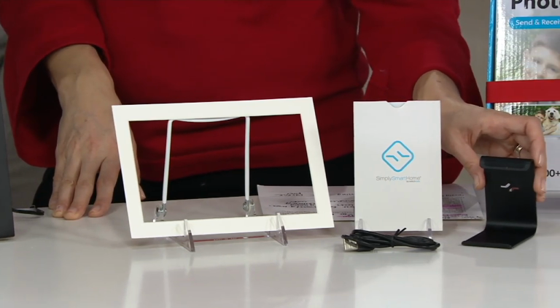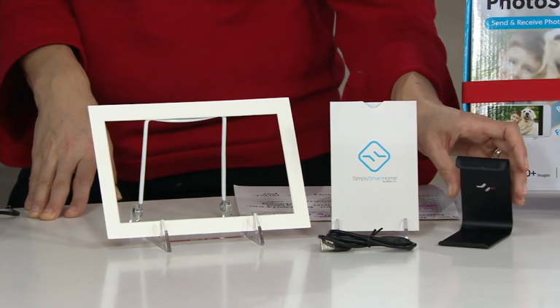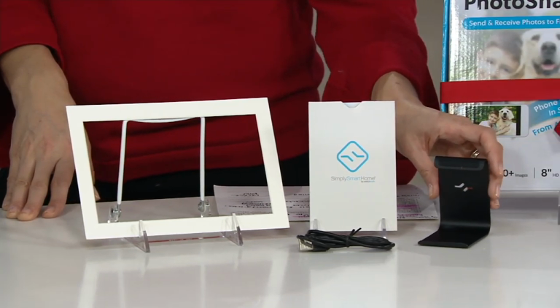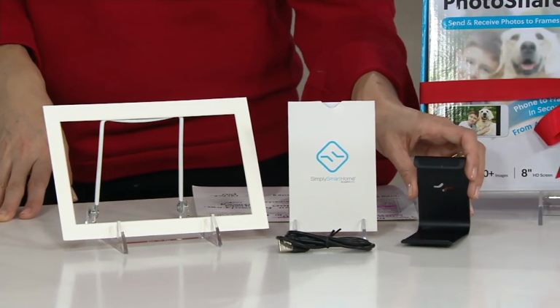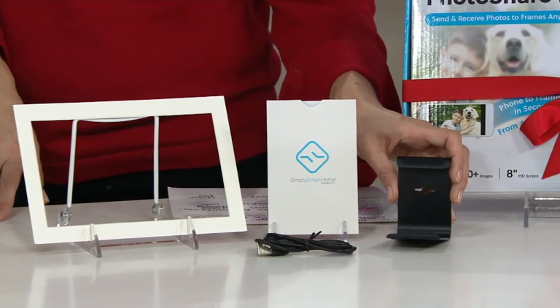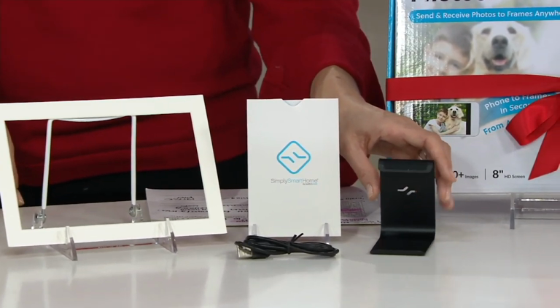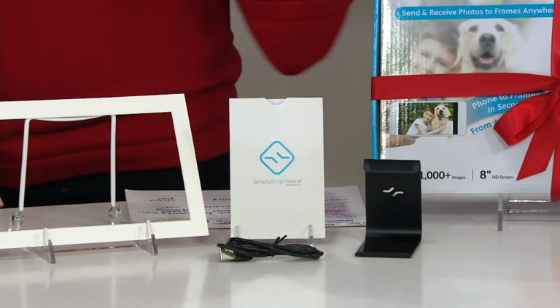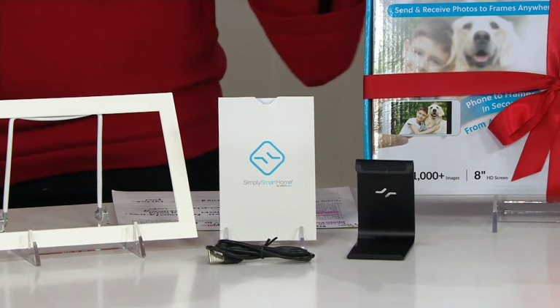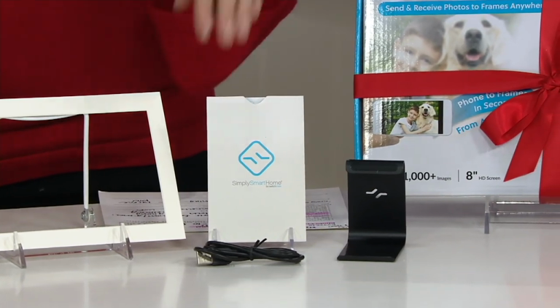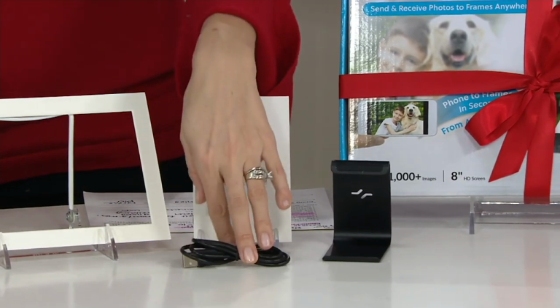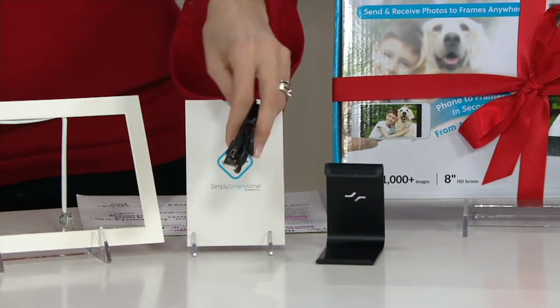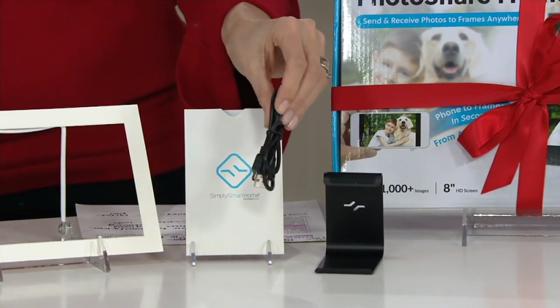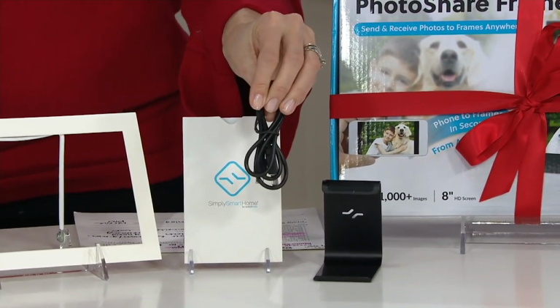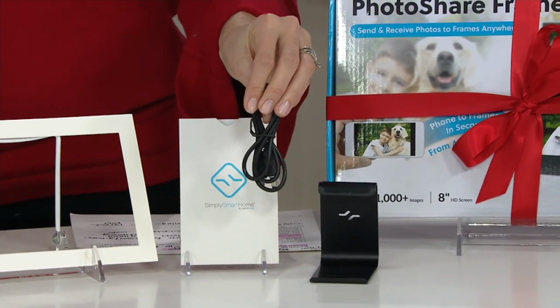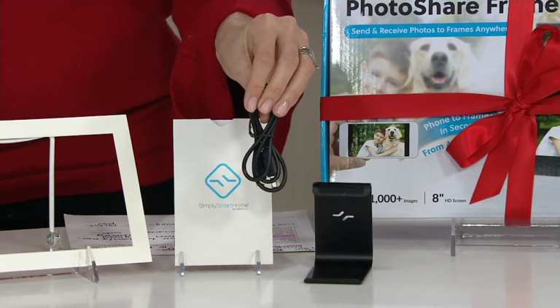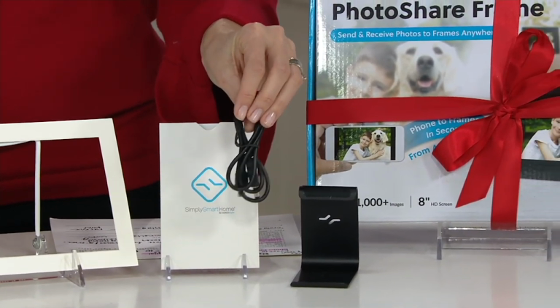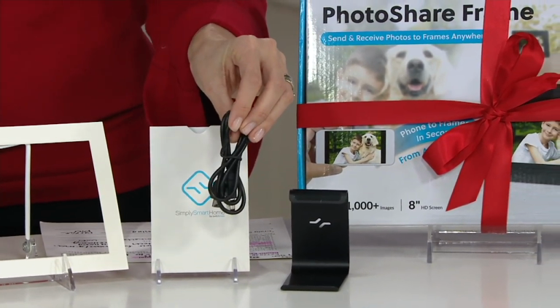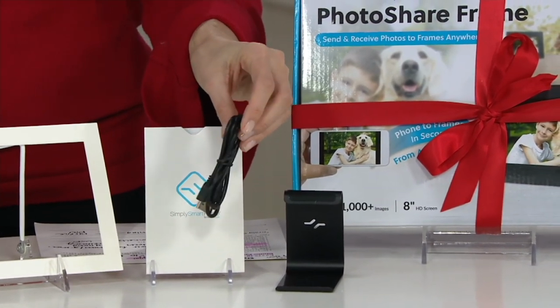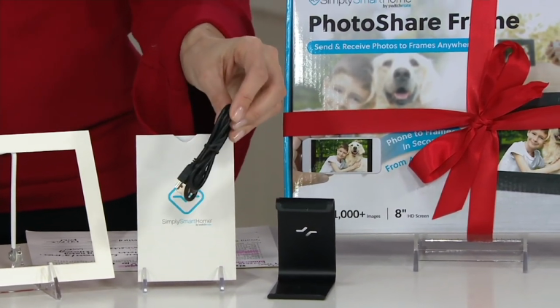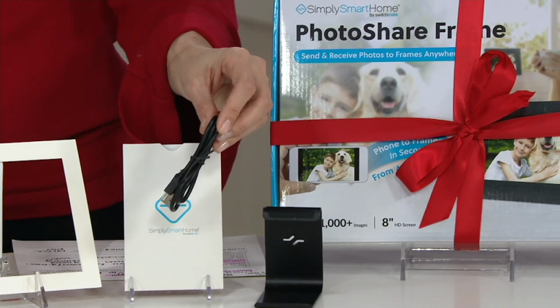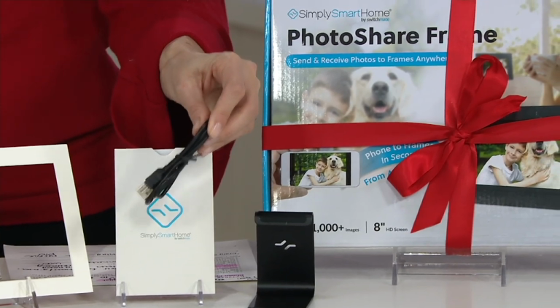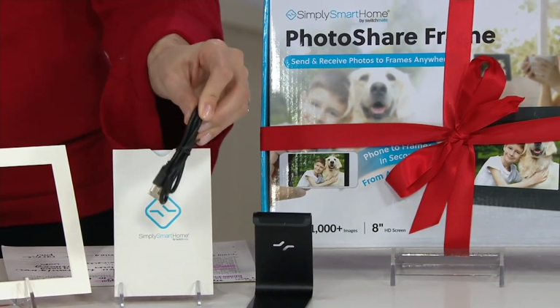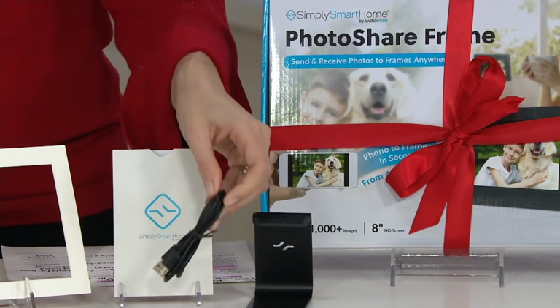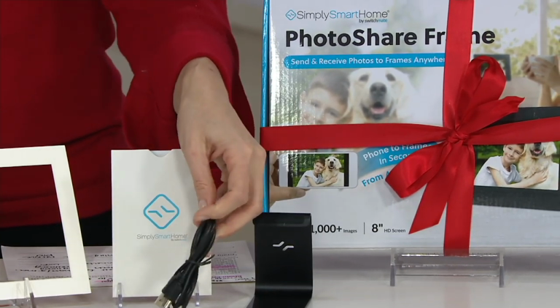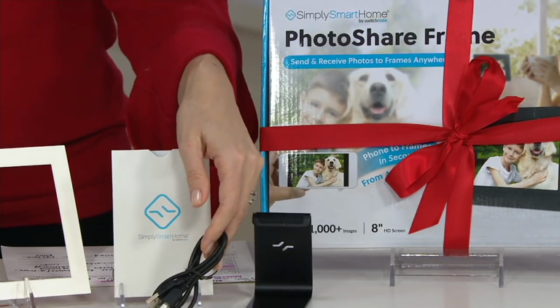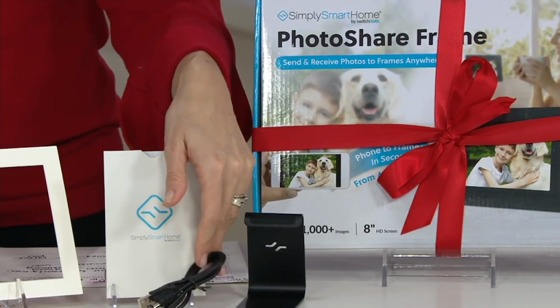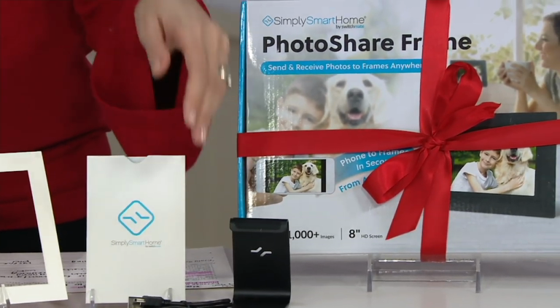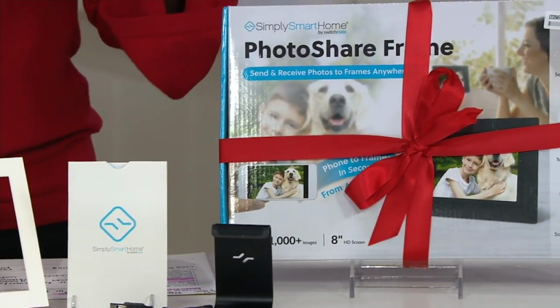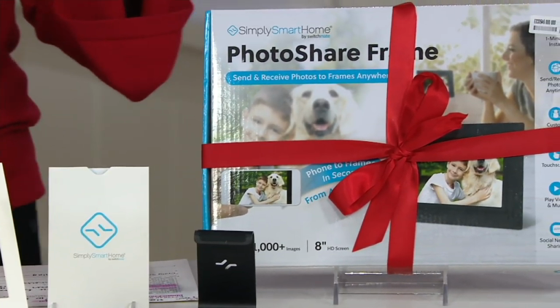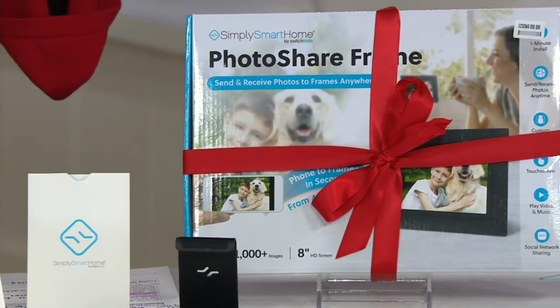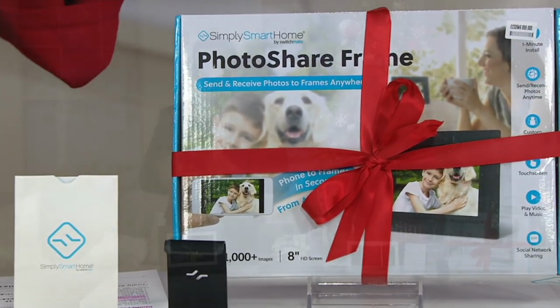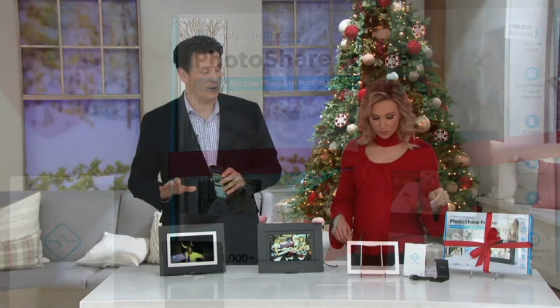Here is your photo frame stand, and here's the package that will come to you. It's rechargeable, but you're going to leave it plugged in all the time, which is nice and simple, because you're going to put this on a mantel somewhere.